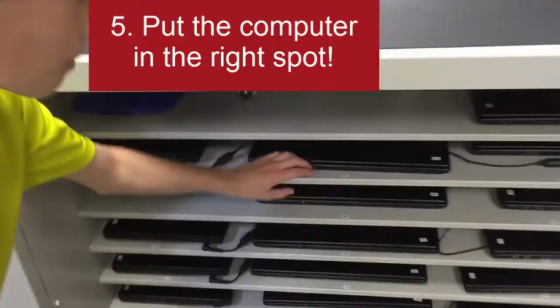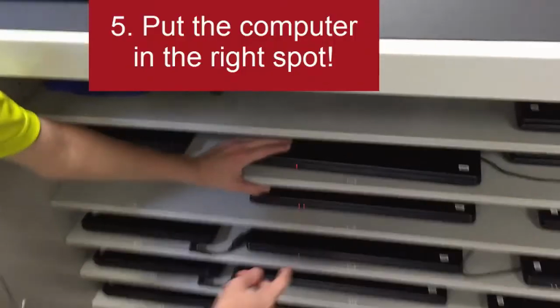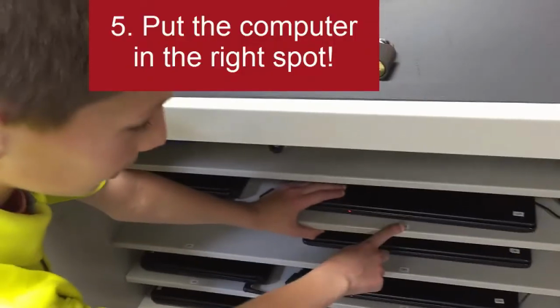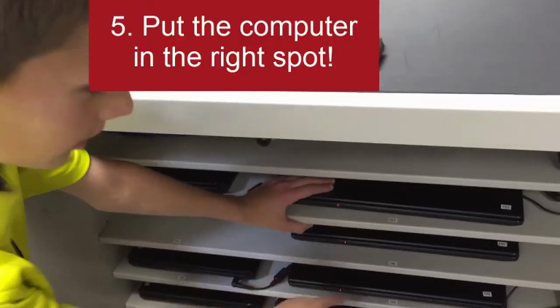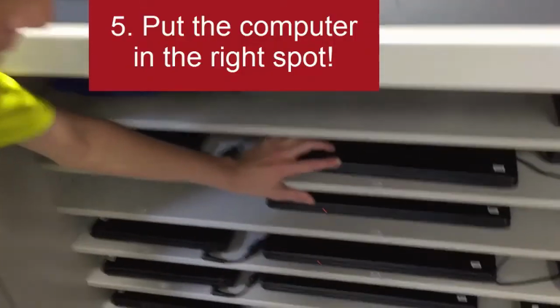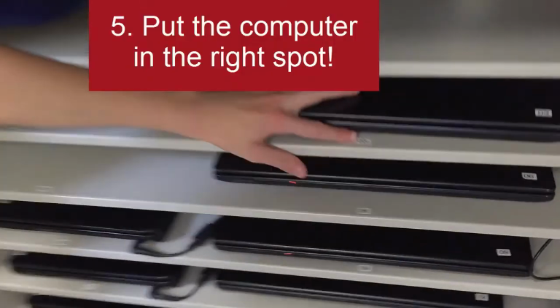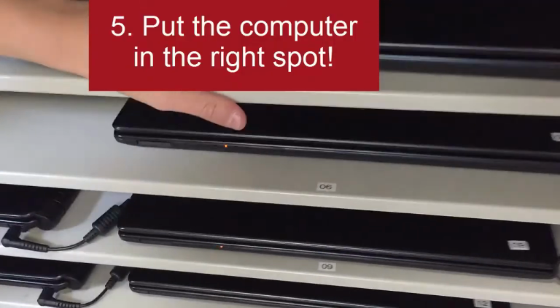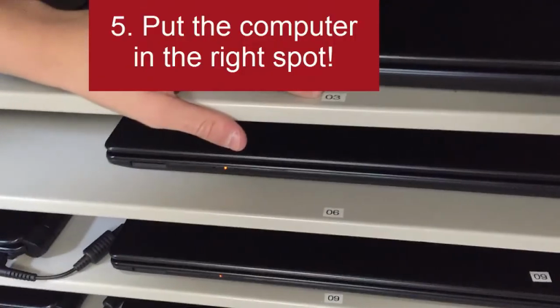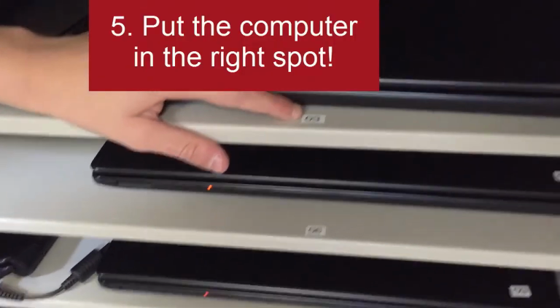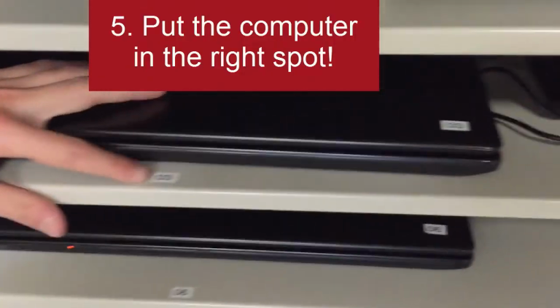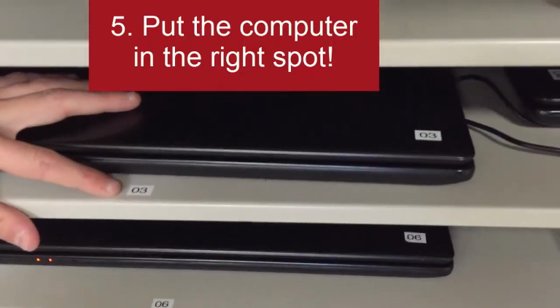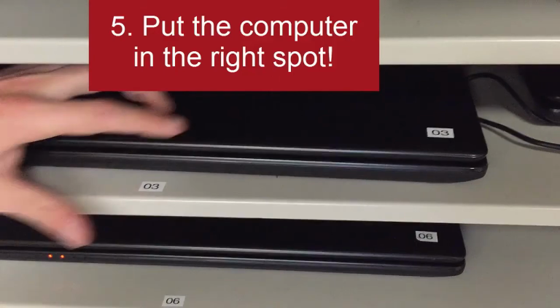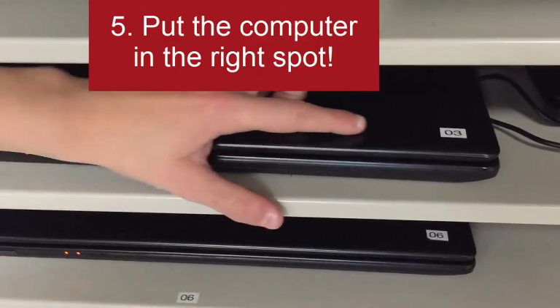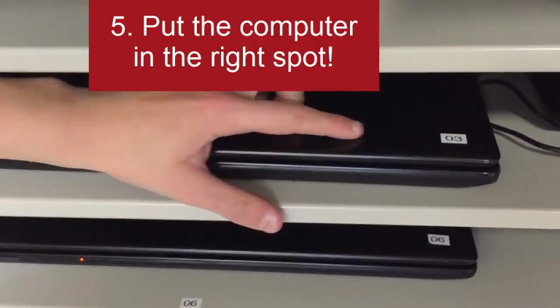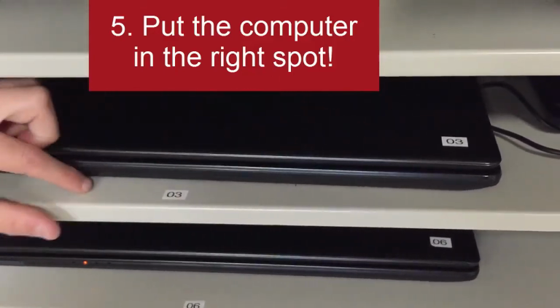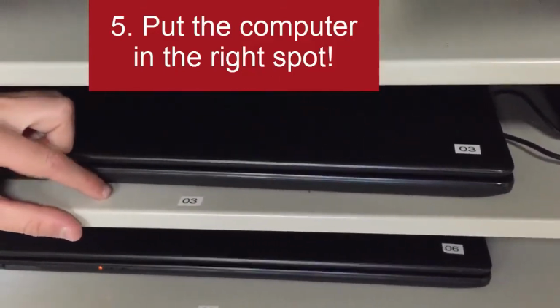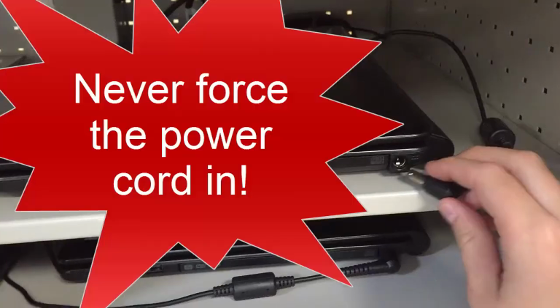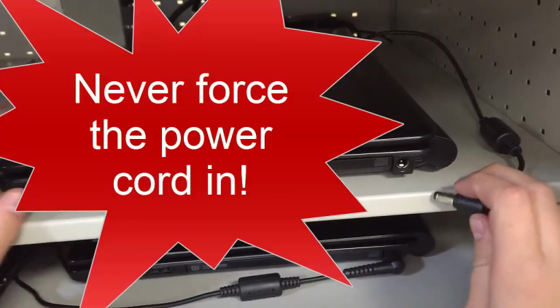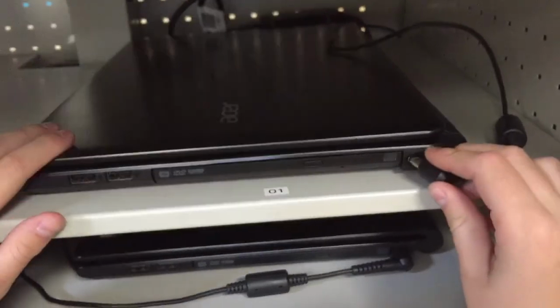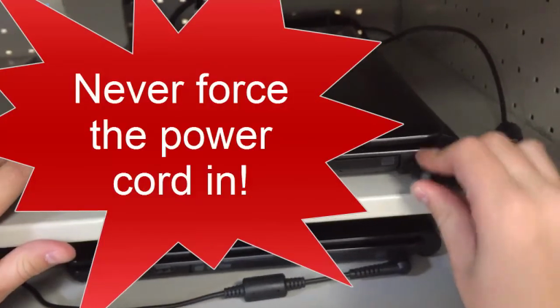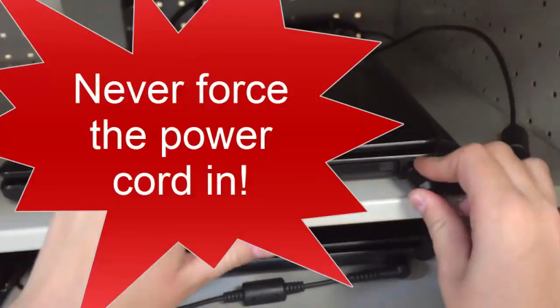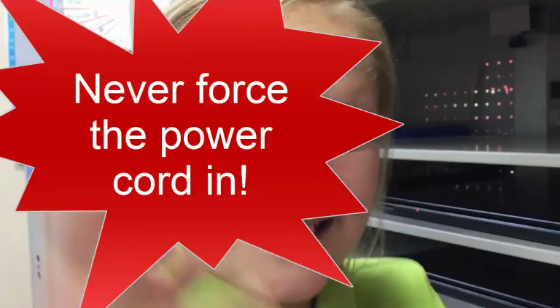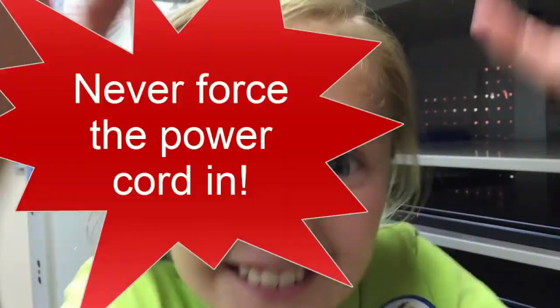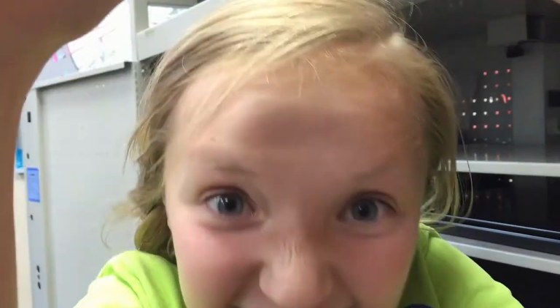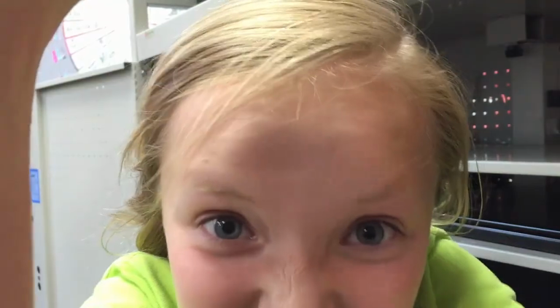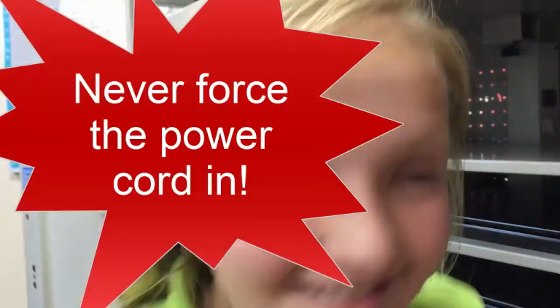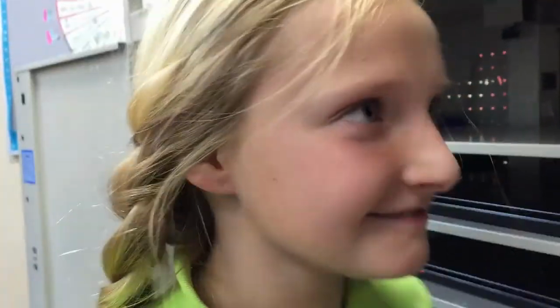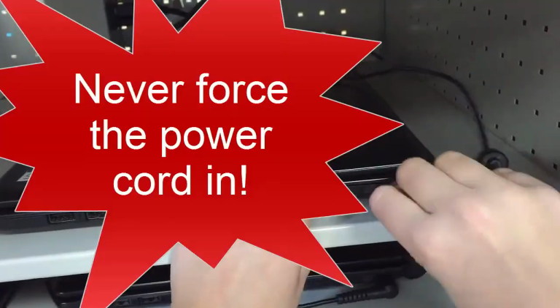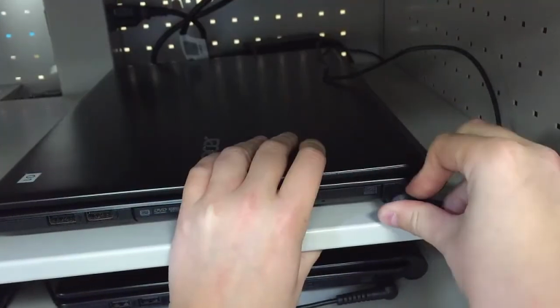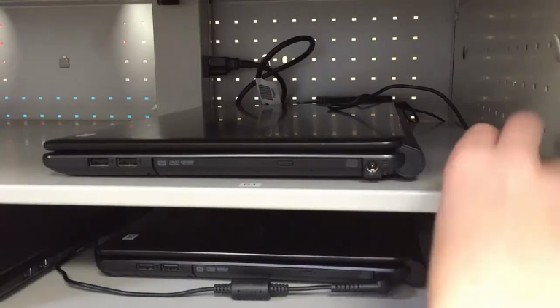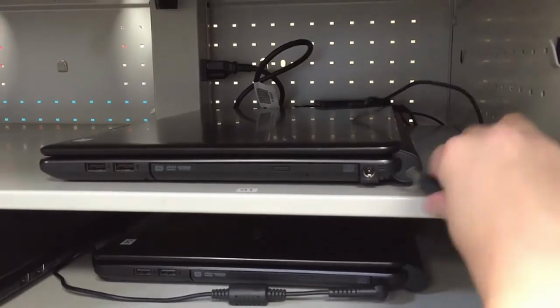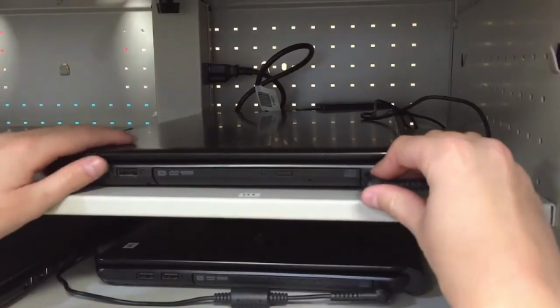Make sure your number's right so you're not putting it in the wrong spot. Never force the power cord in.